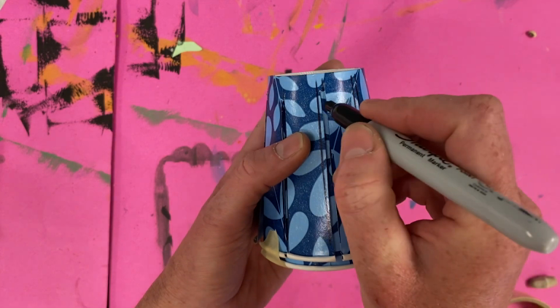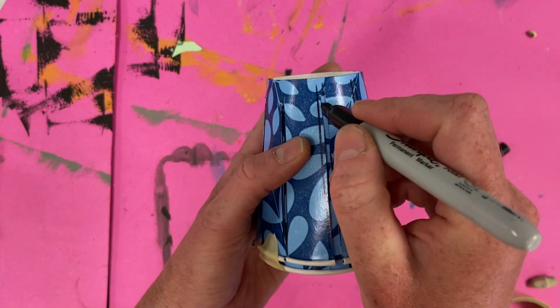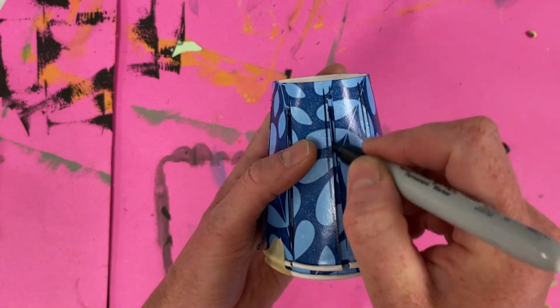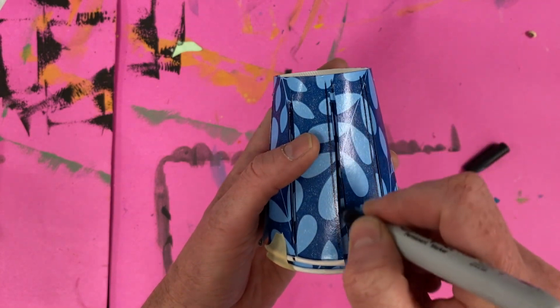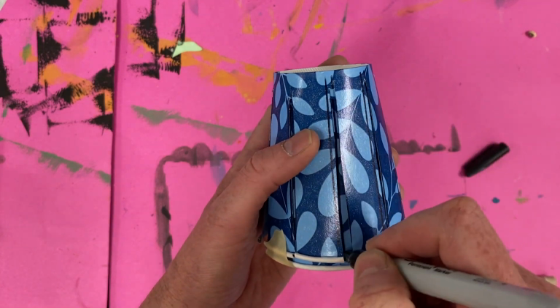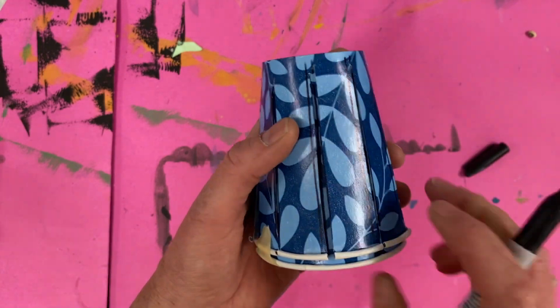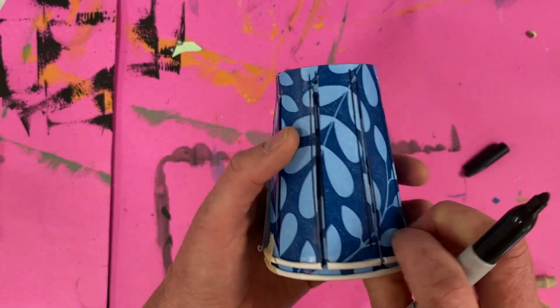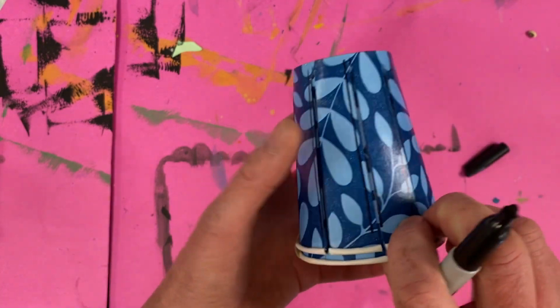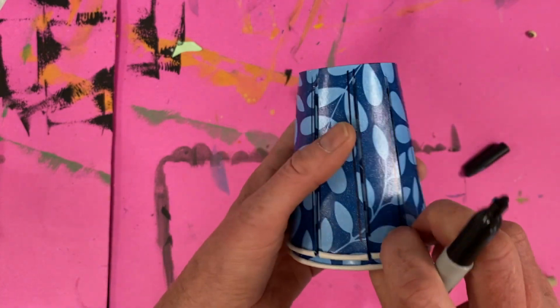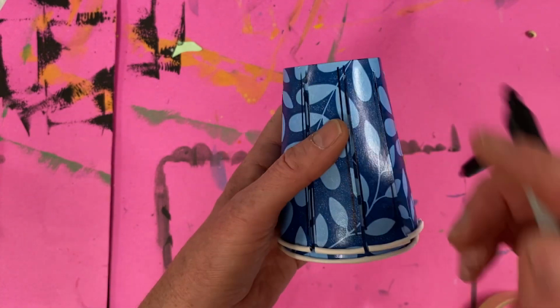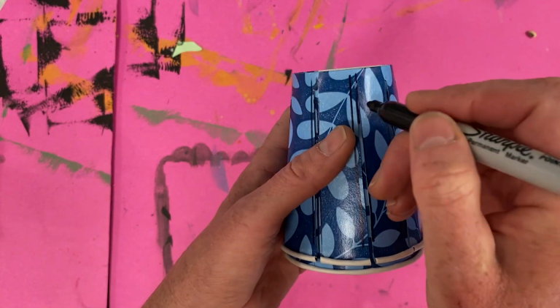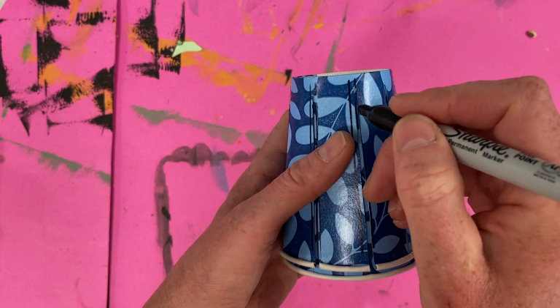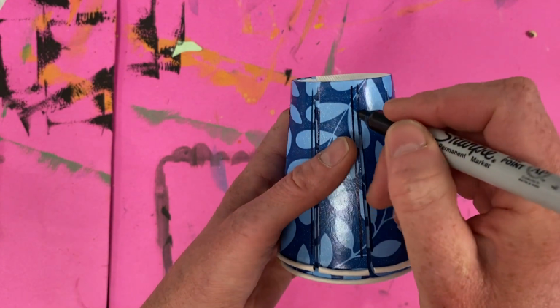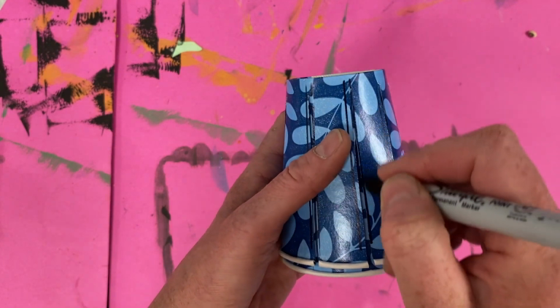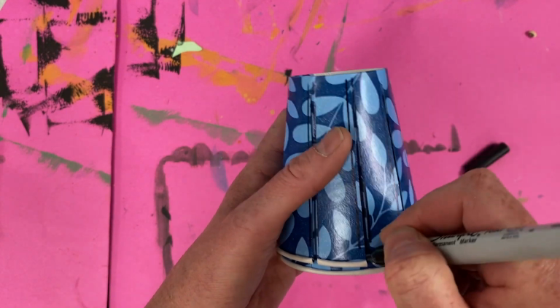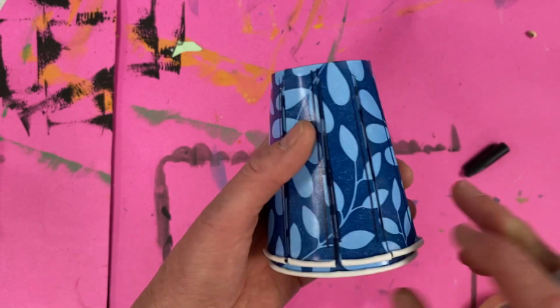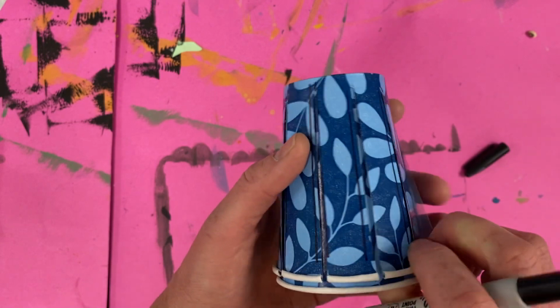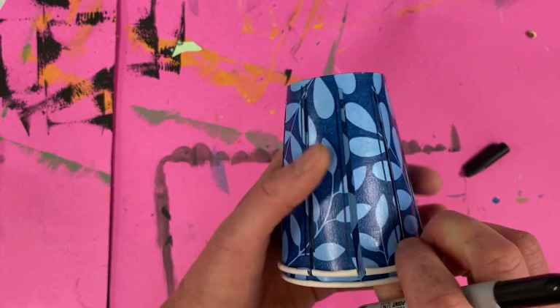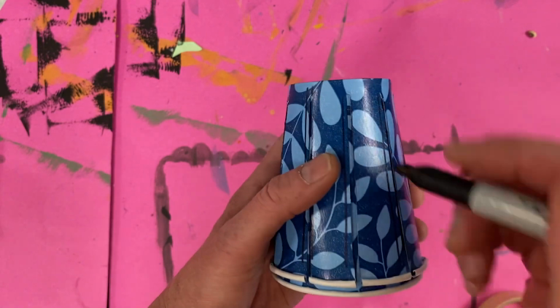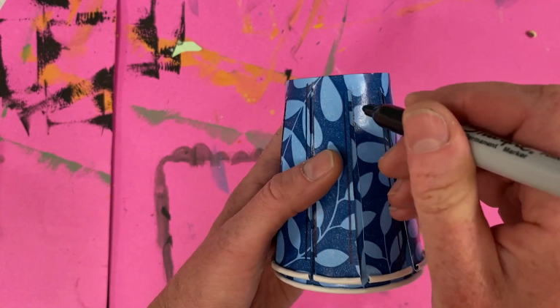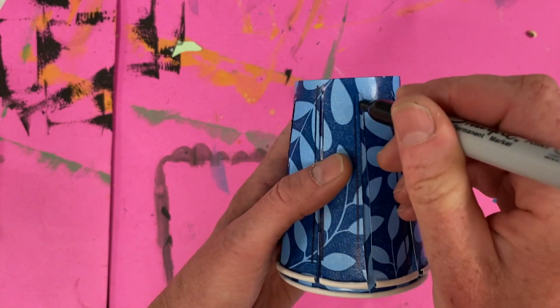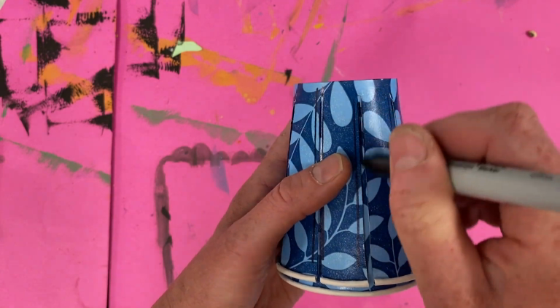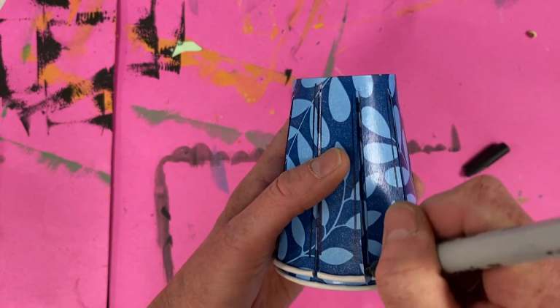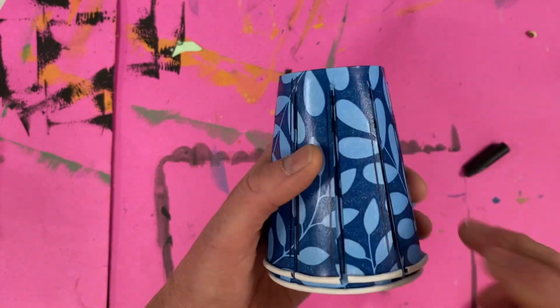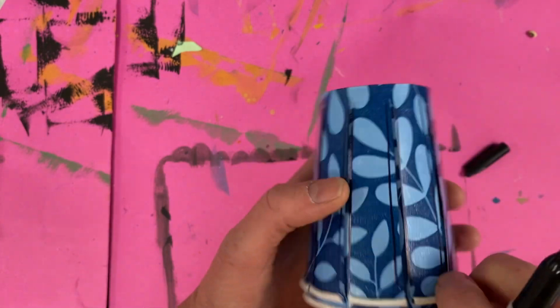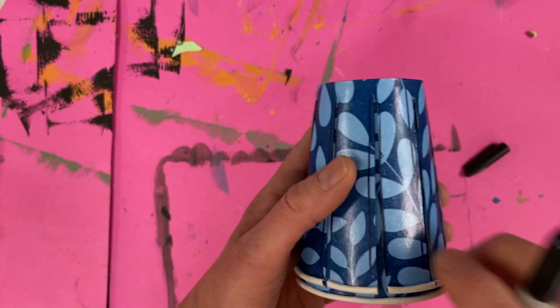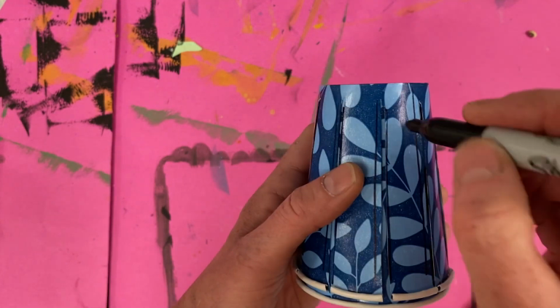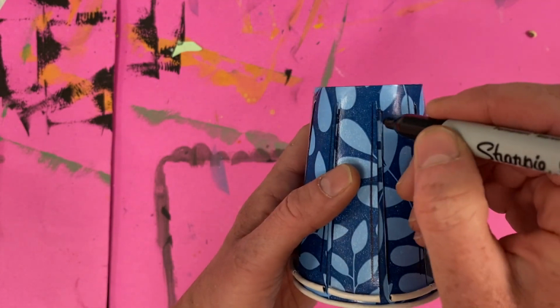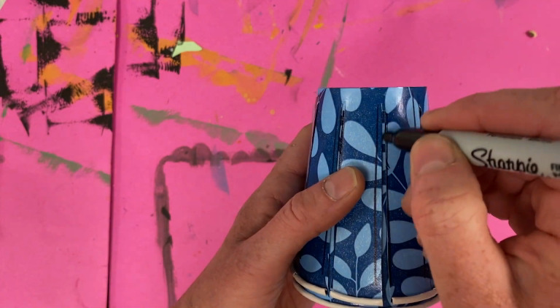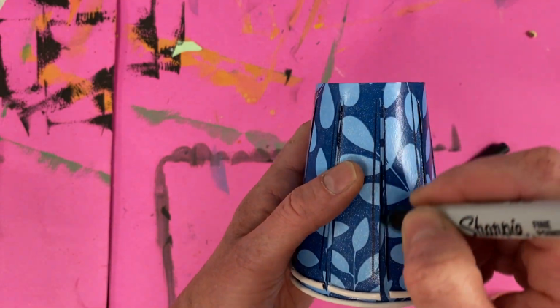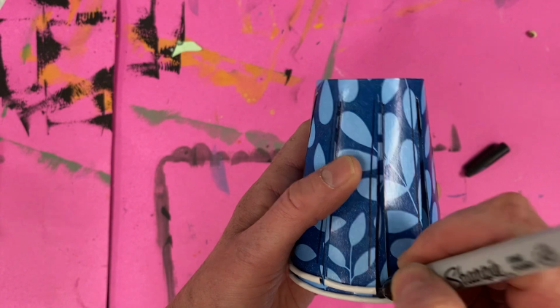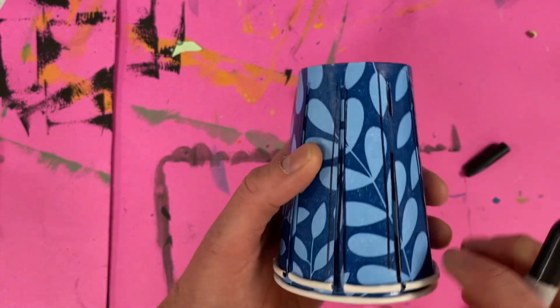...holding on to the cup so that tape doesn't remove, you're just going to slide it — slide your marker through those lines, going all the way back around.